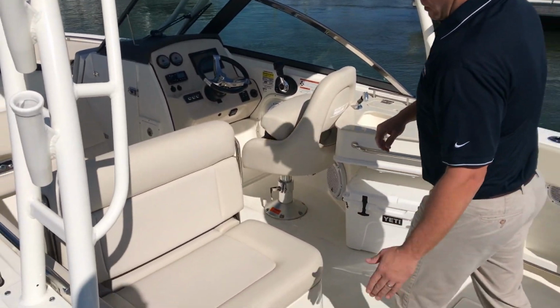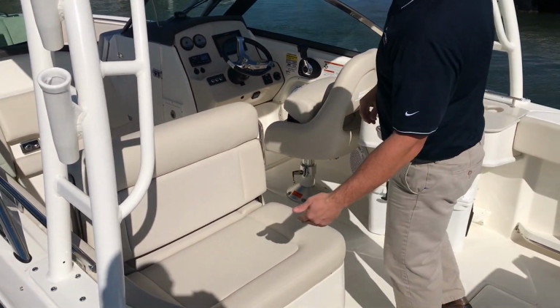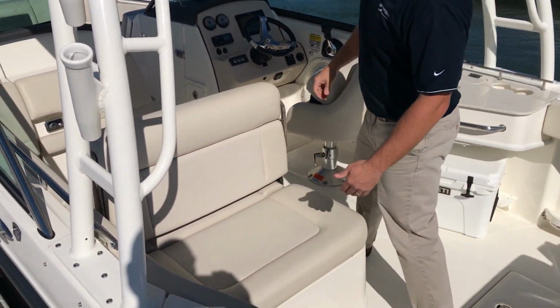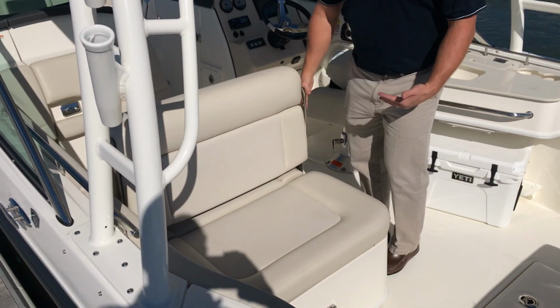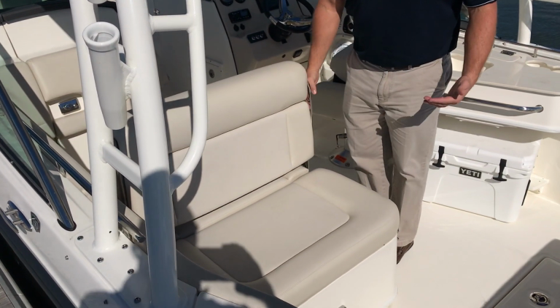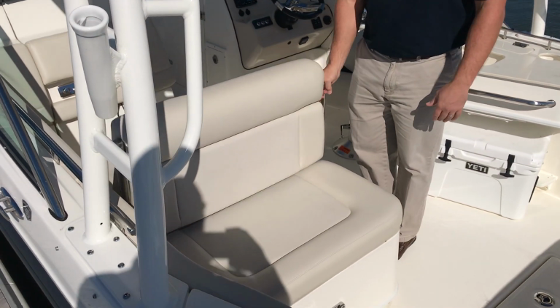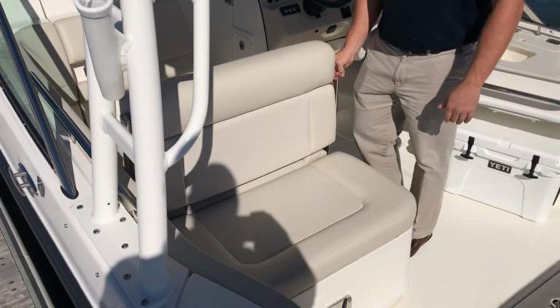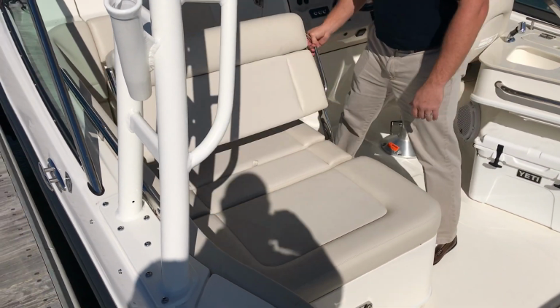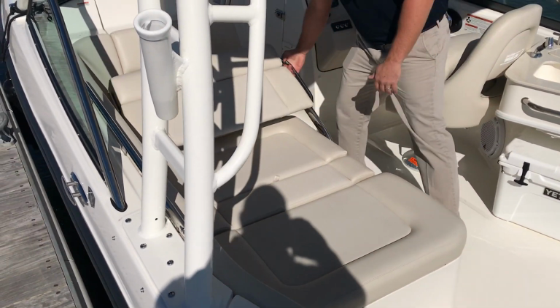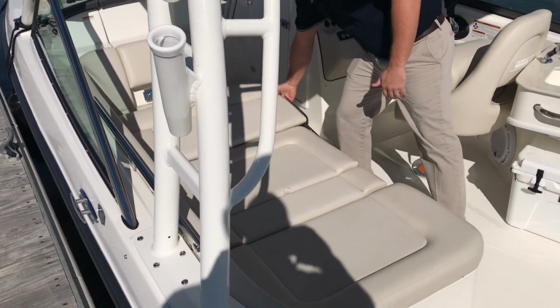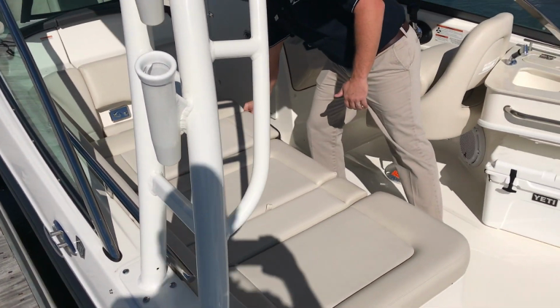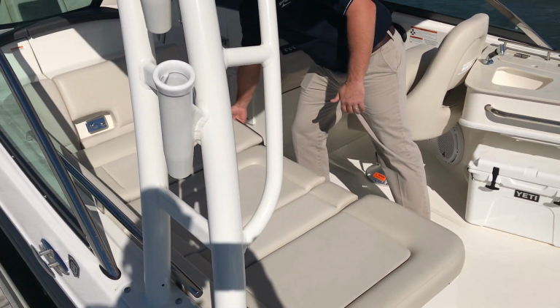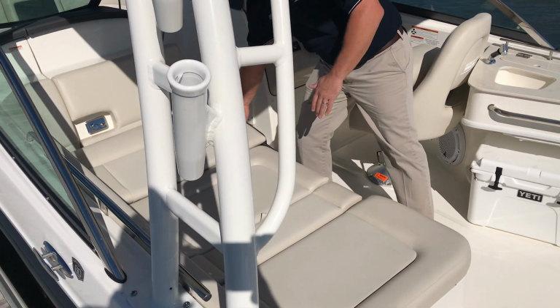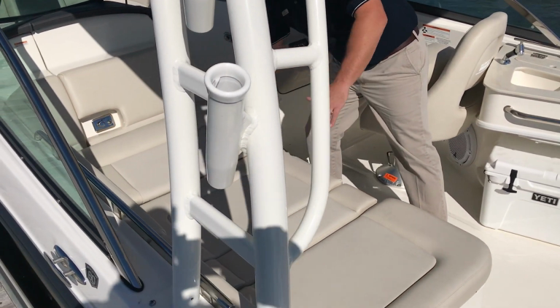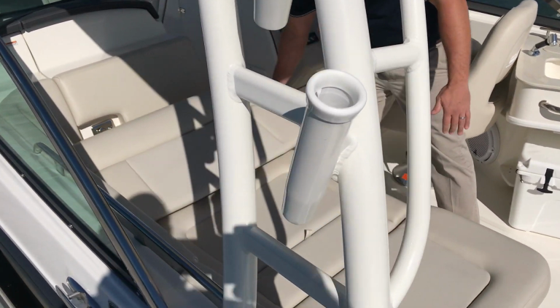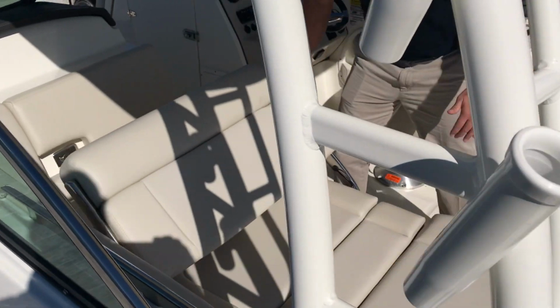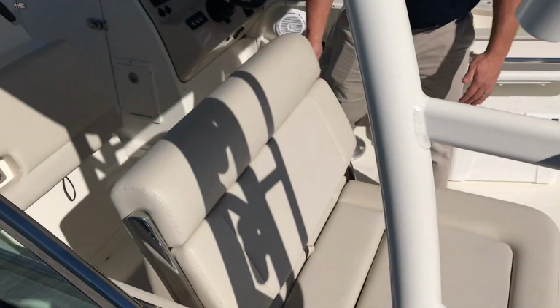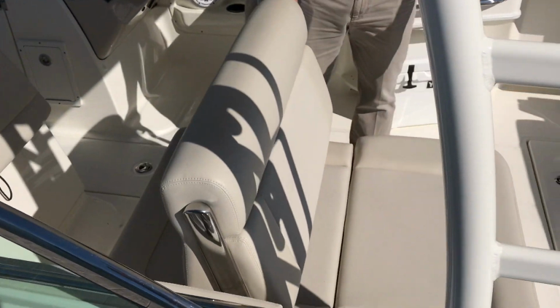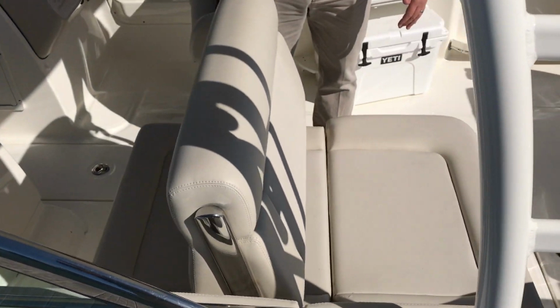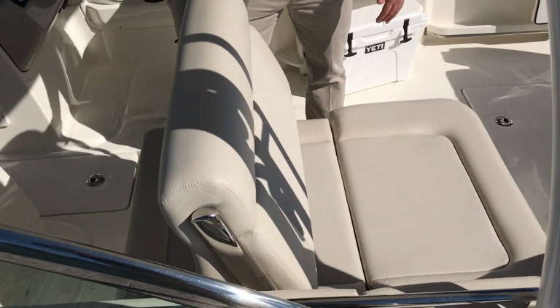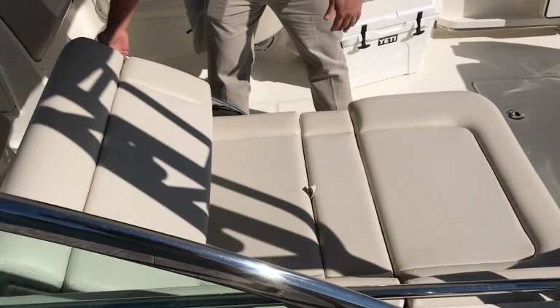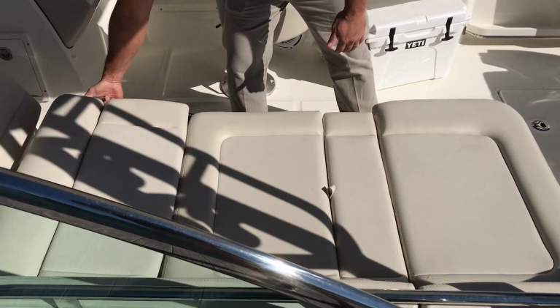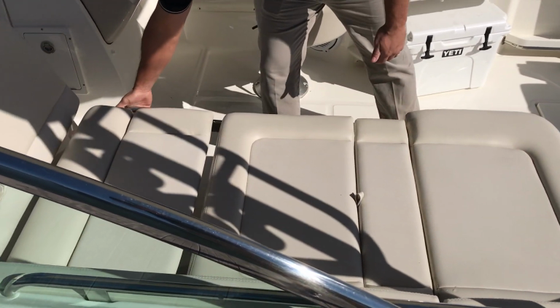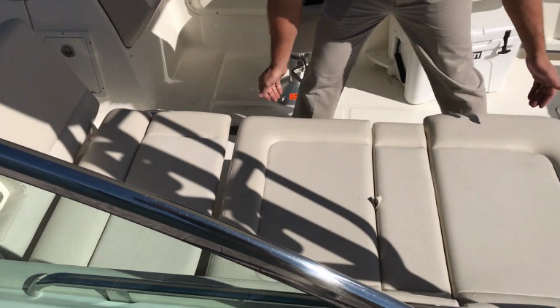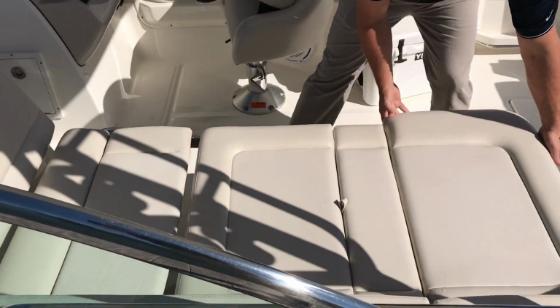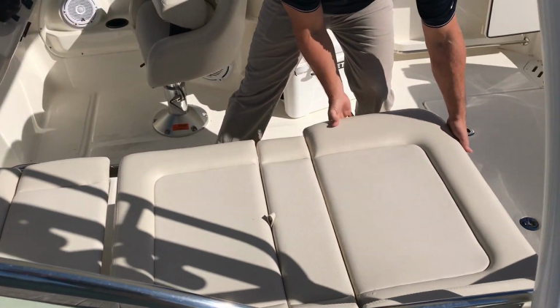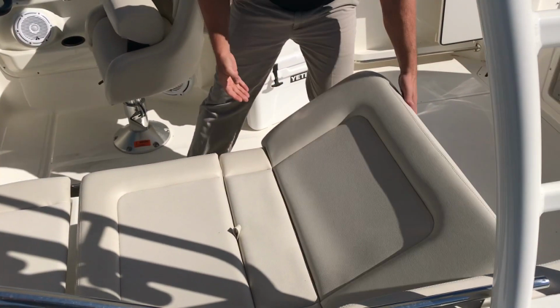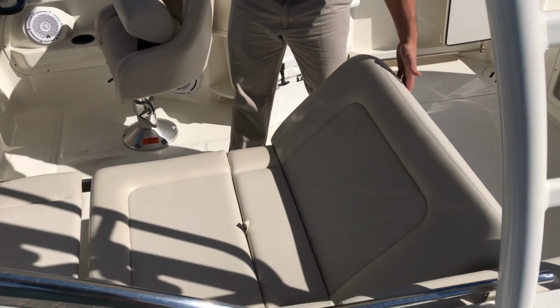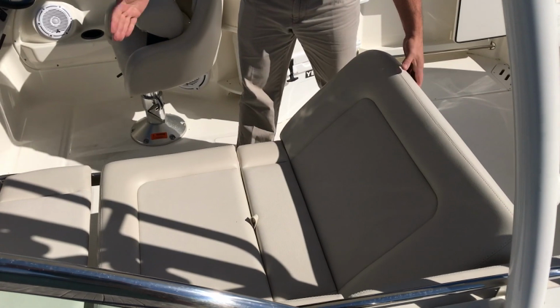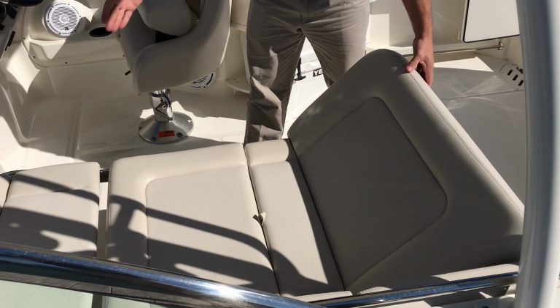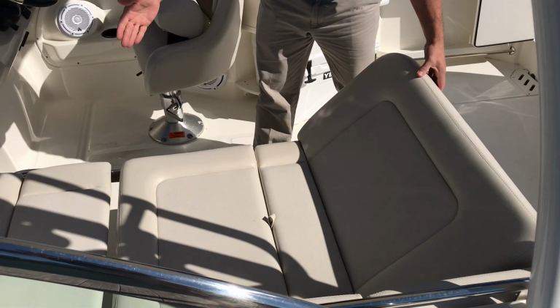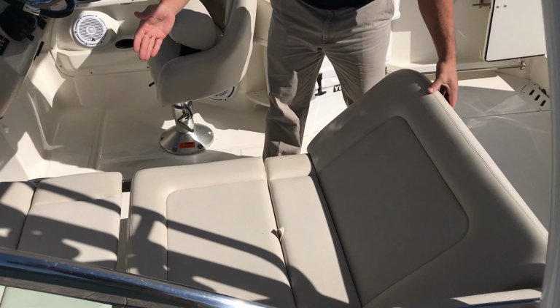On the port side you have a very nice lounger. It's multi-position — it can give you an aft-facing lounger, a back-to-back seat, or the backrest comes up to give you a forward-facing lounger.